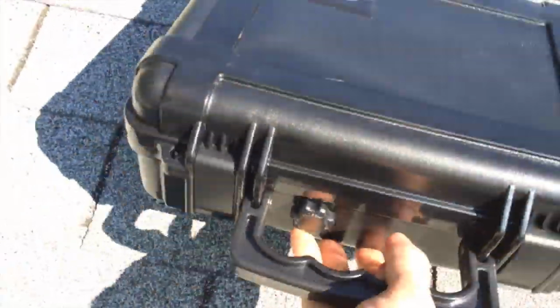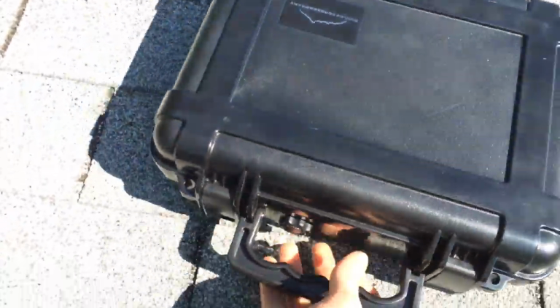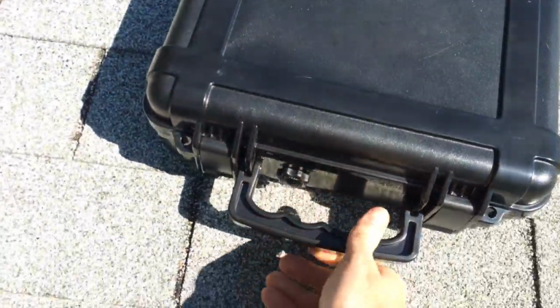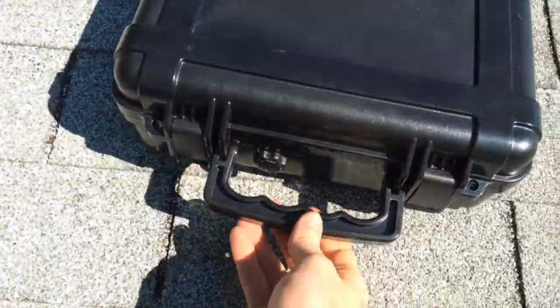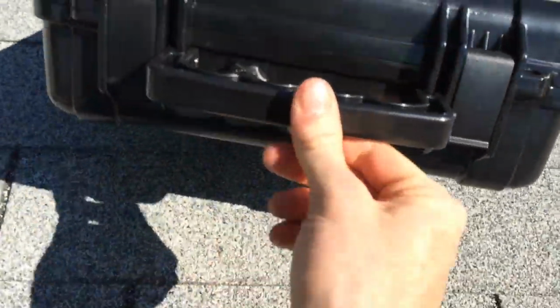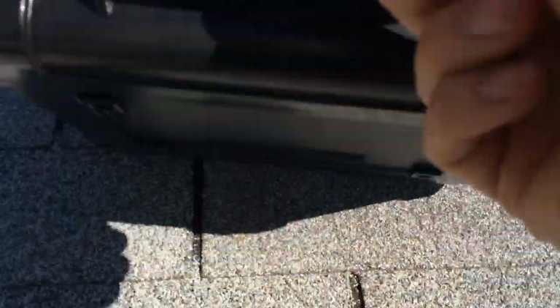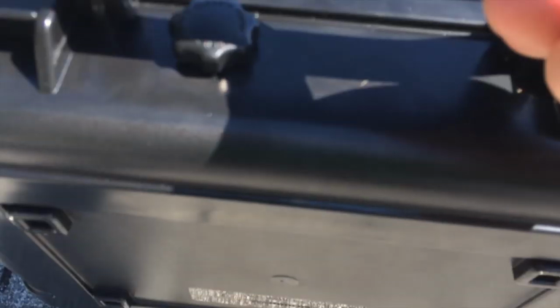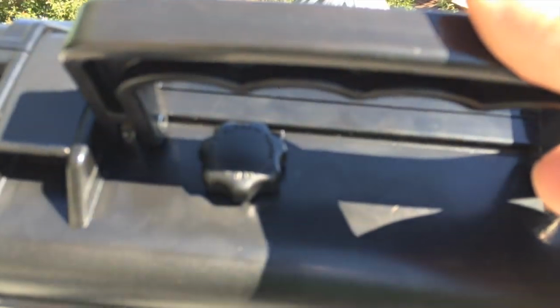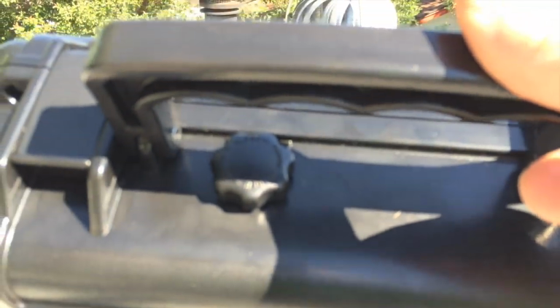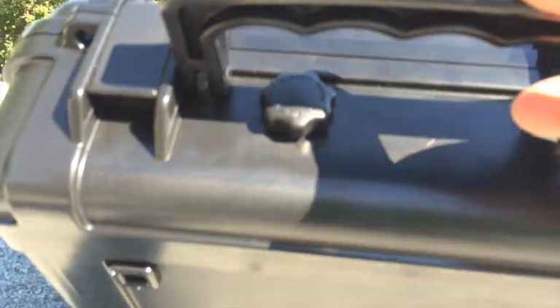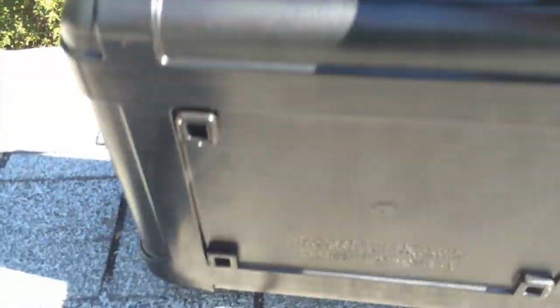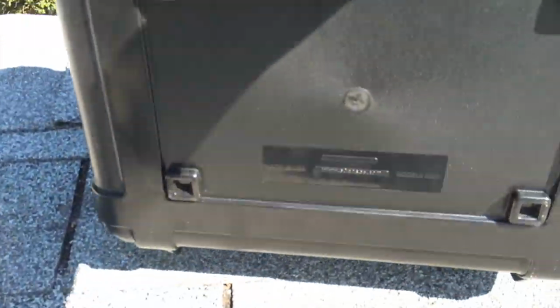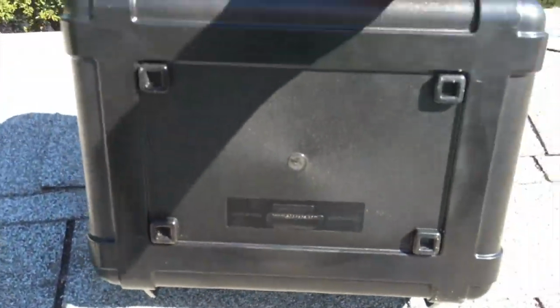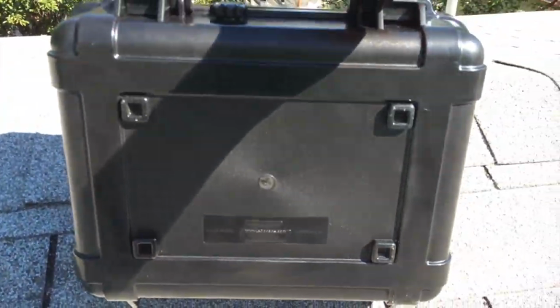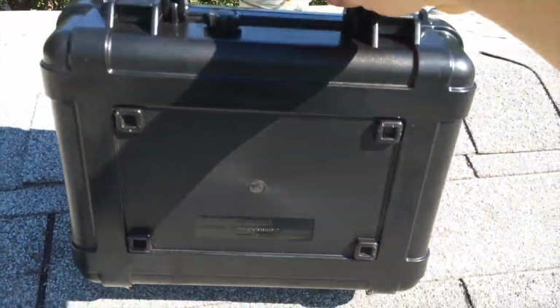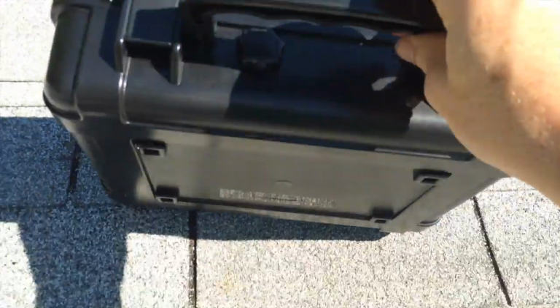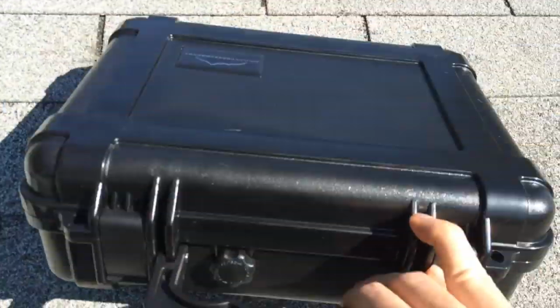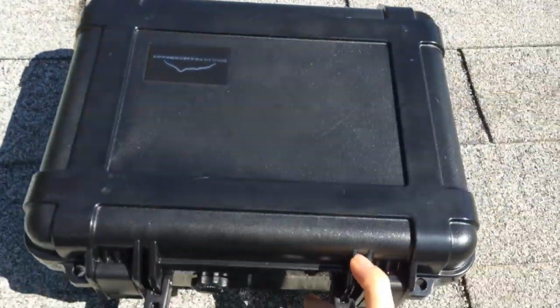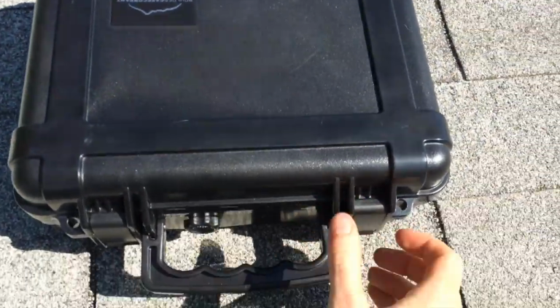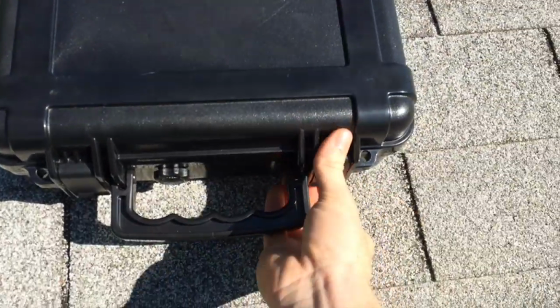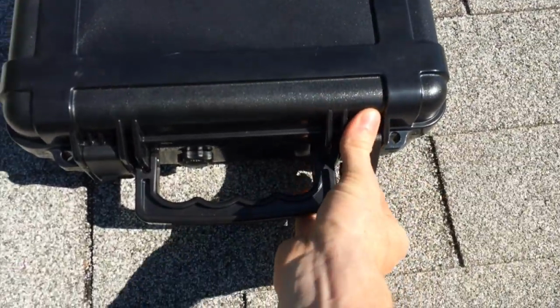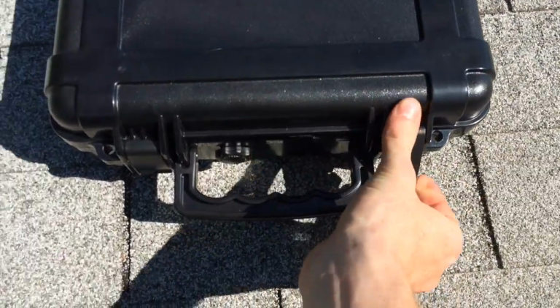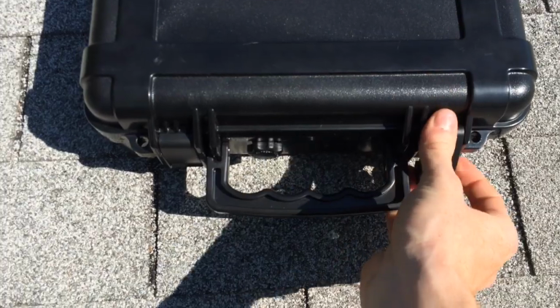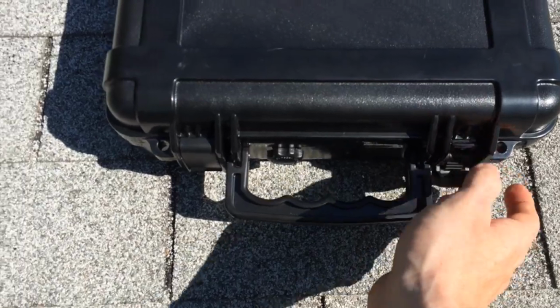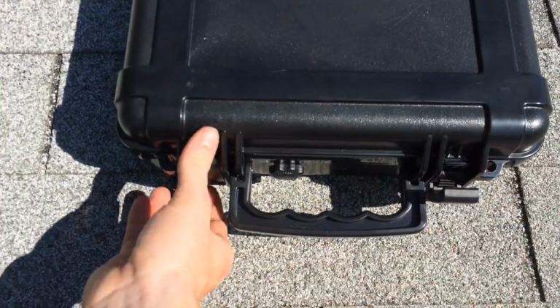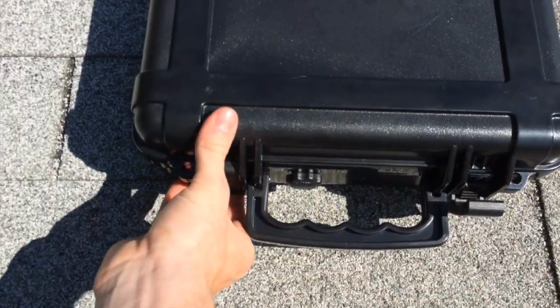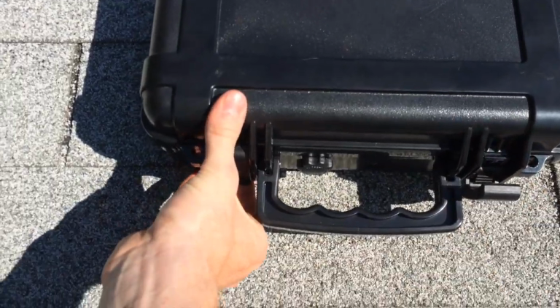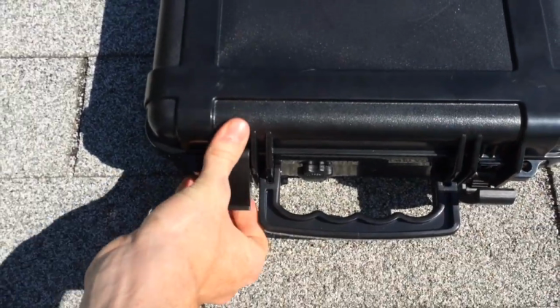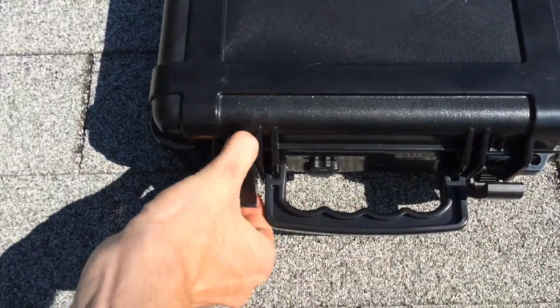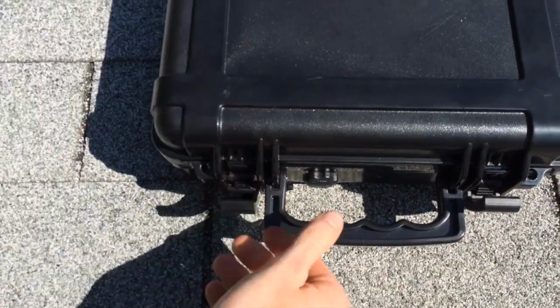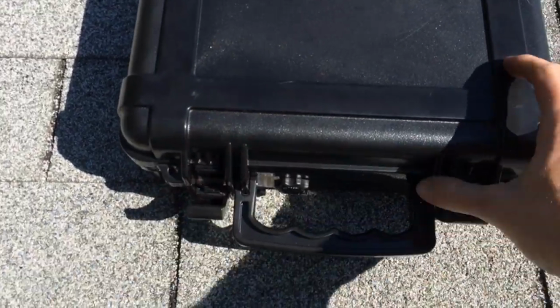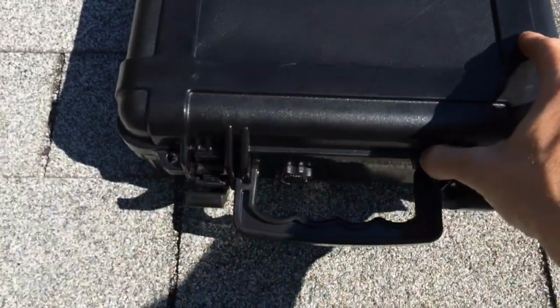I'll show you guys inside — it does have an air release. It's pretty basic, but I really like the price on them. They're a local company here, so I'd like to see how it works.